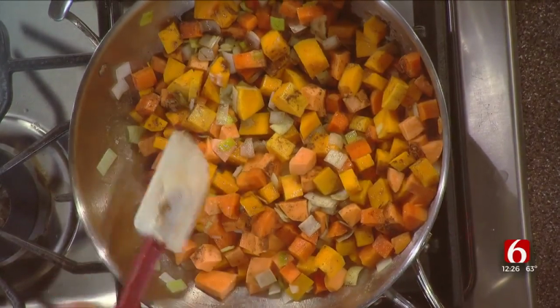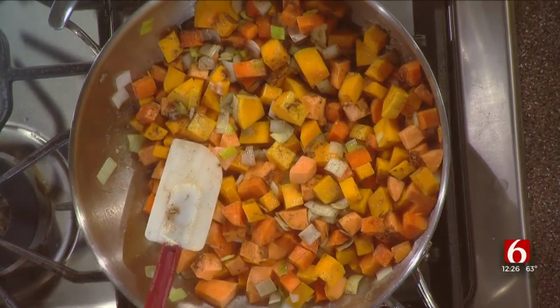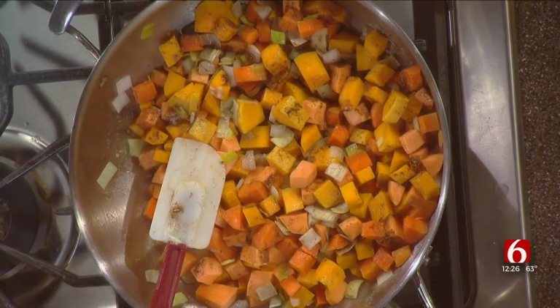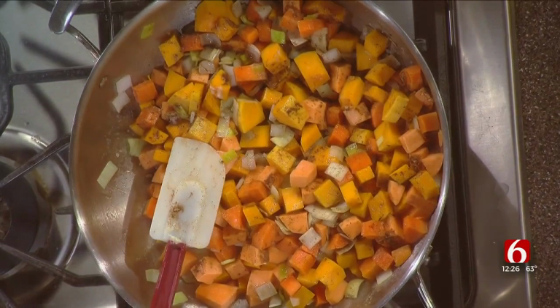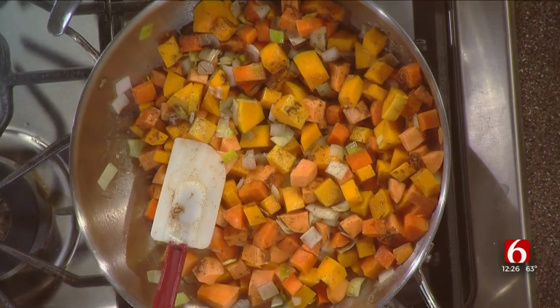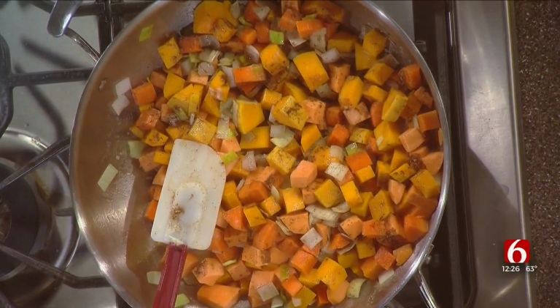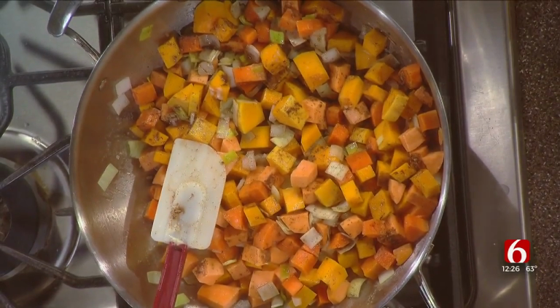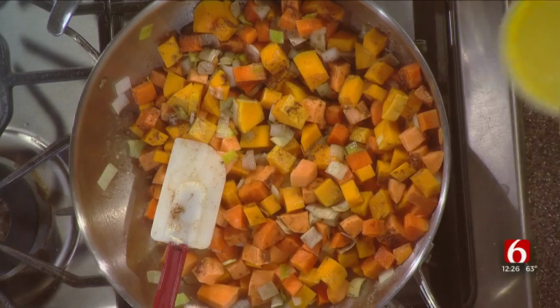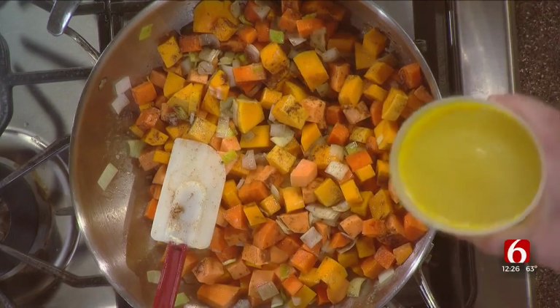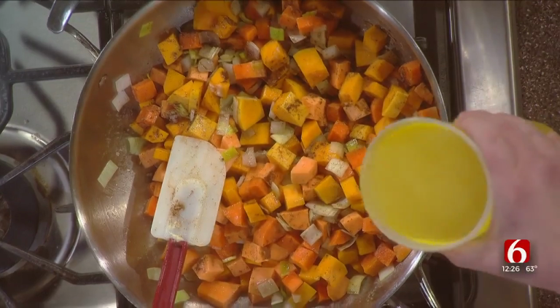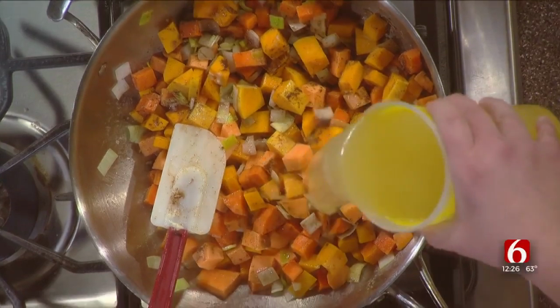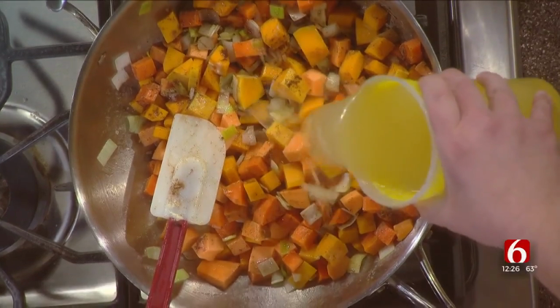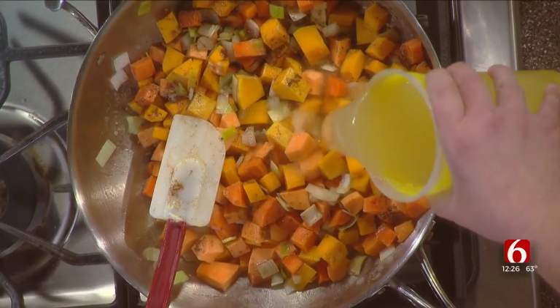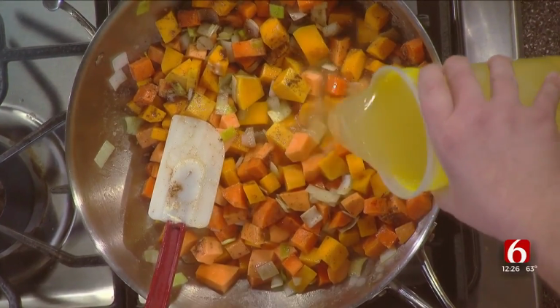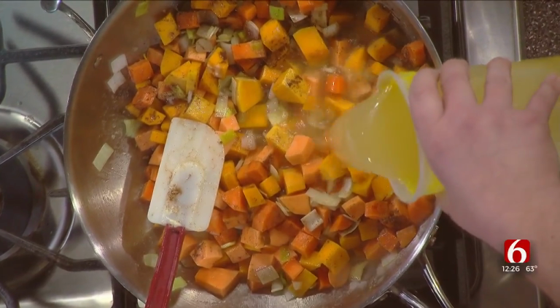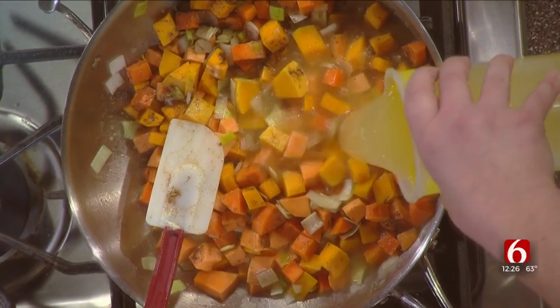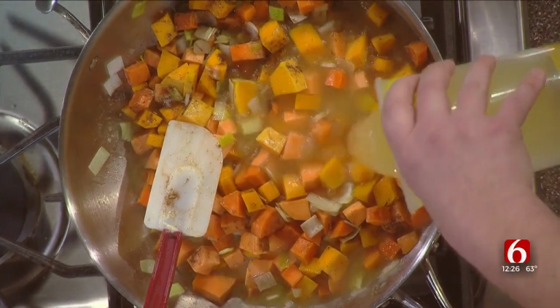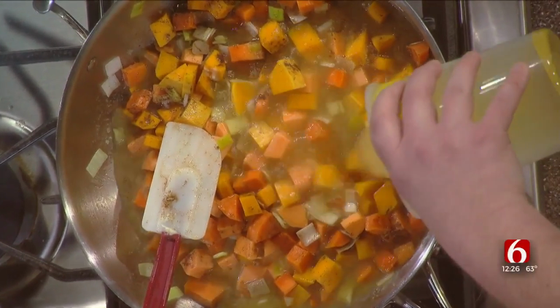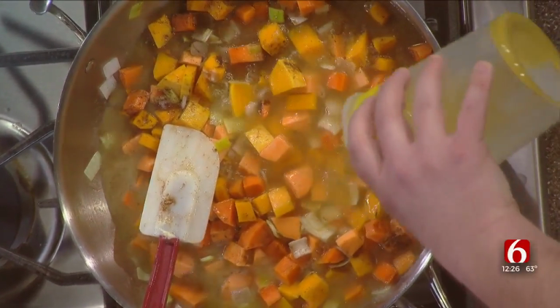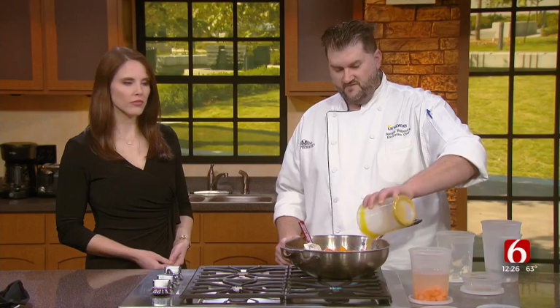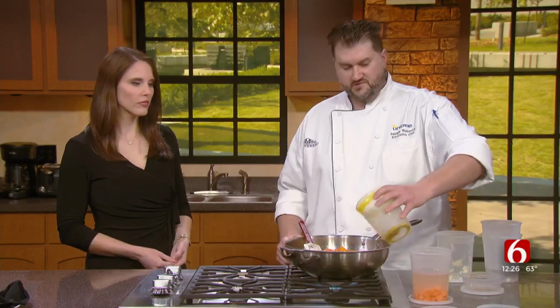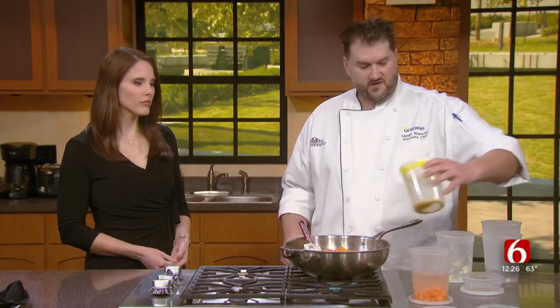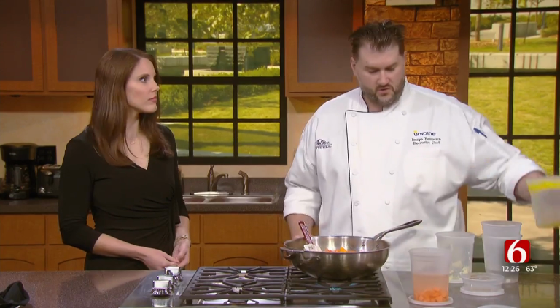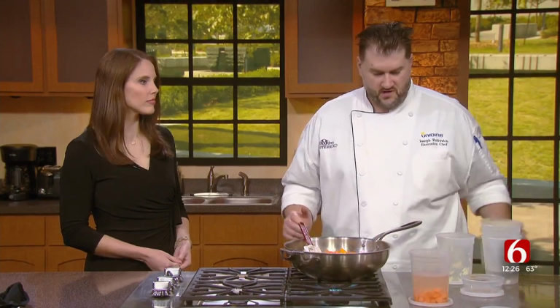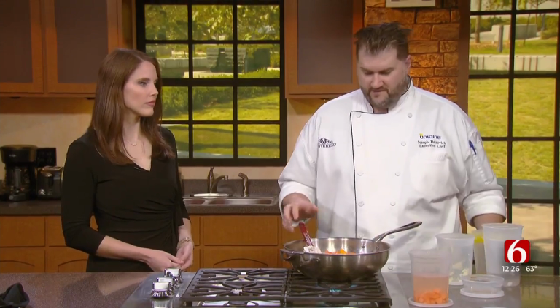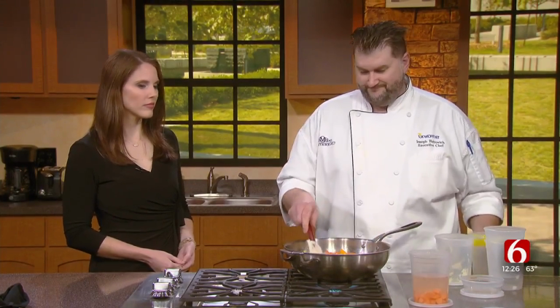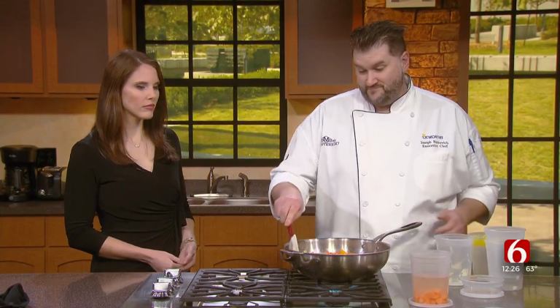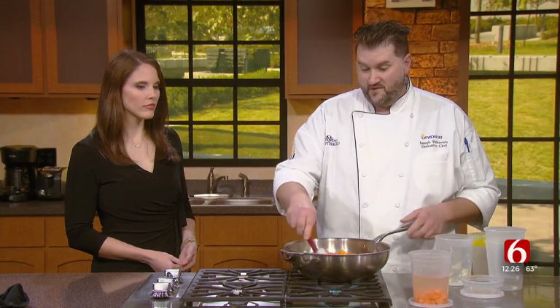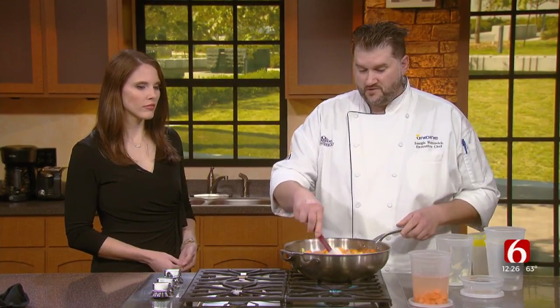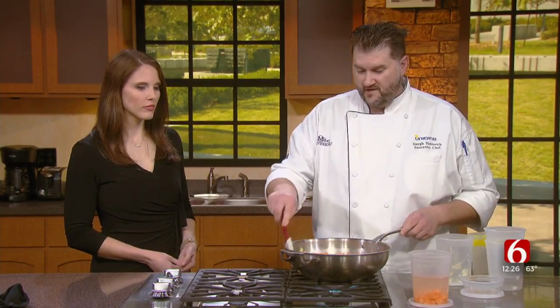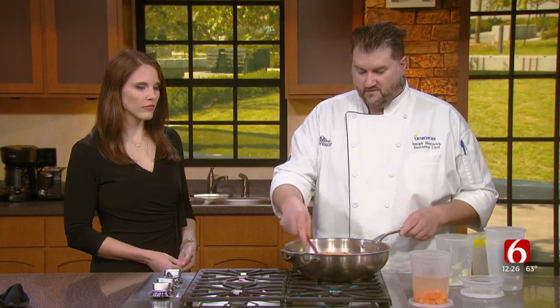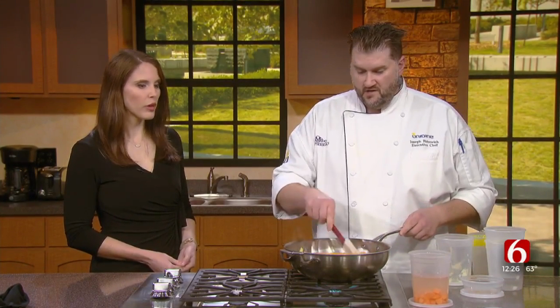And then once you've done that, you just take your chicken stock. You don't have to use chicken stock — you can use vegetable stock or just plain water if you like.